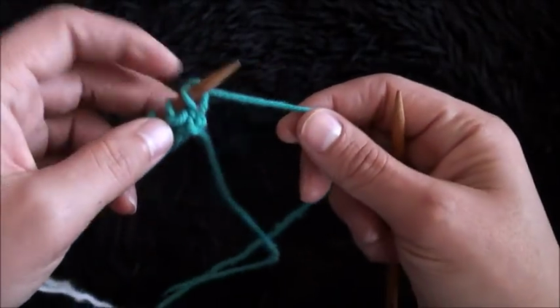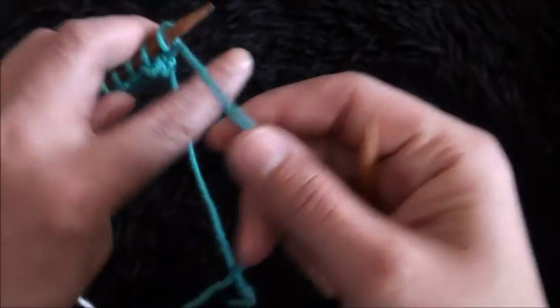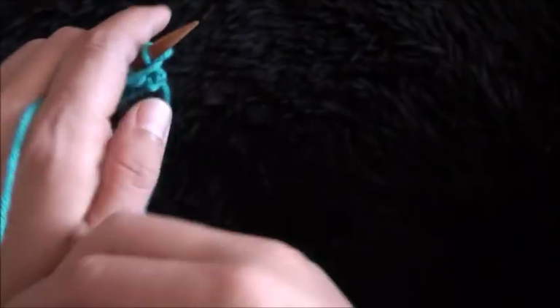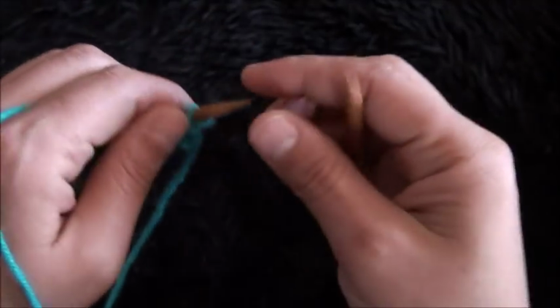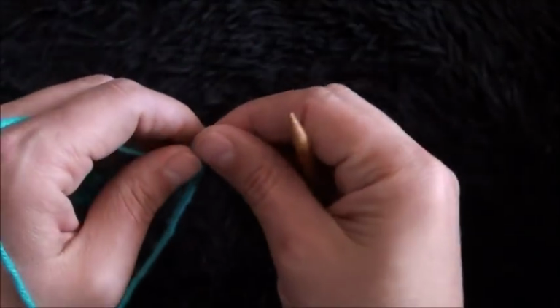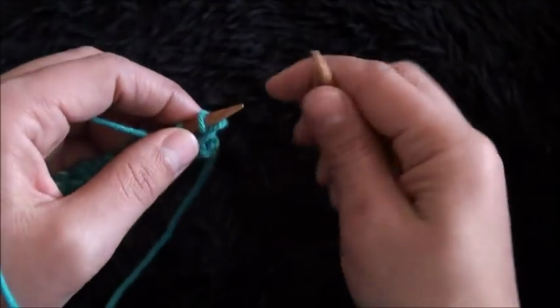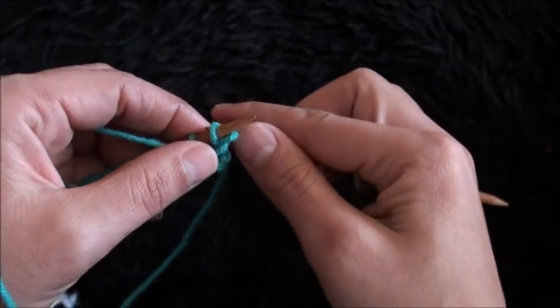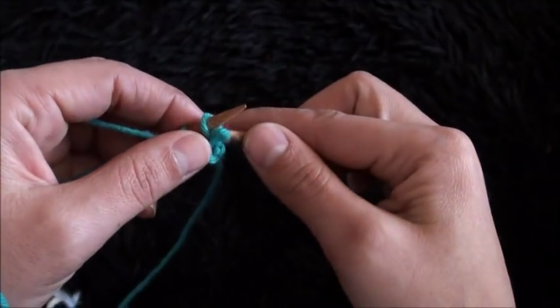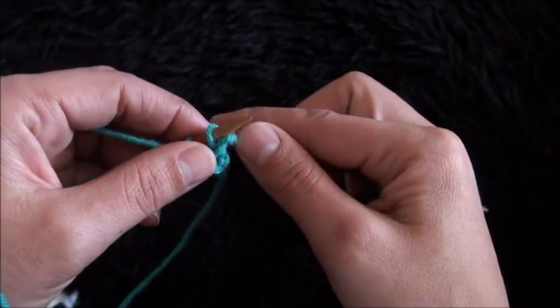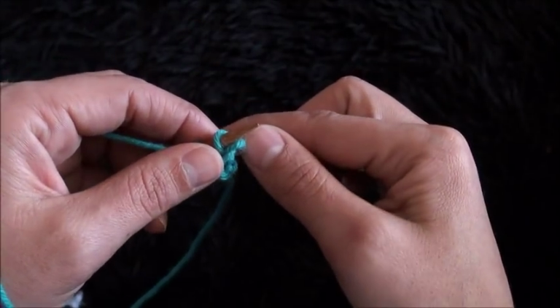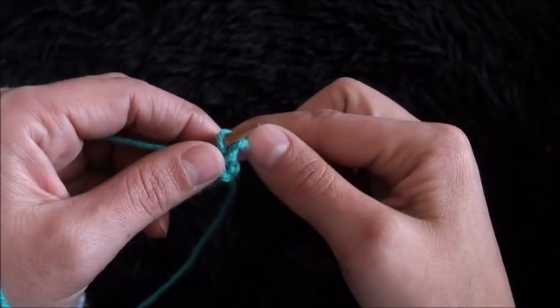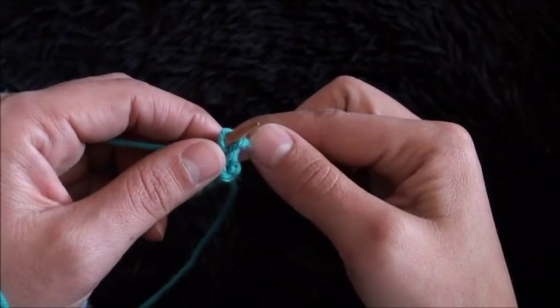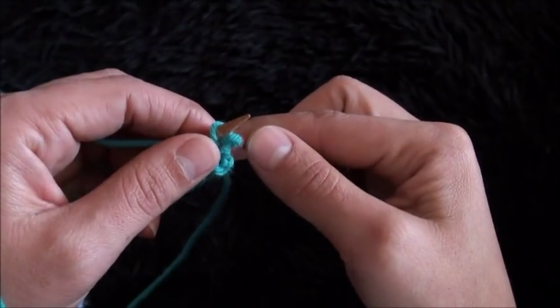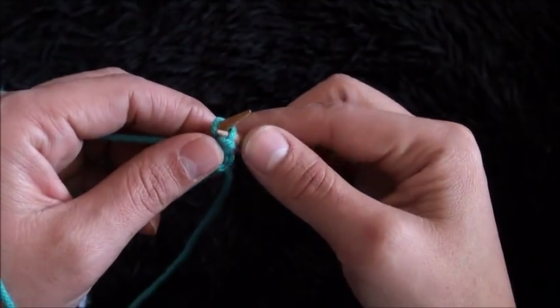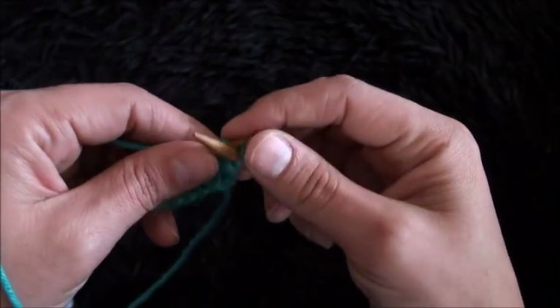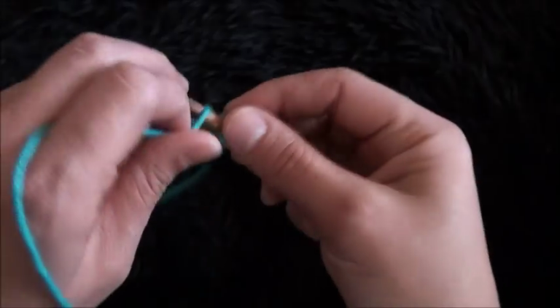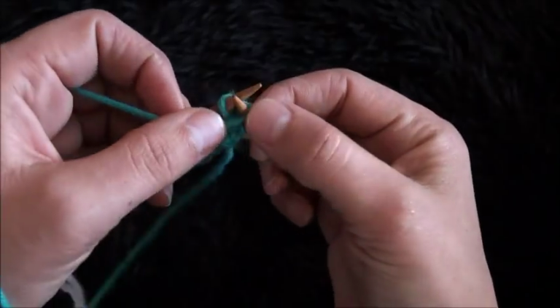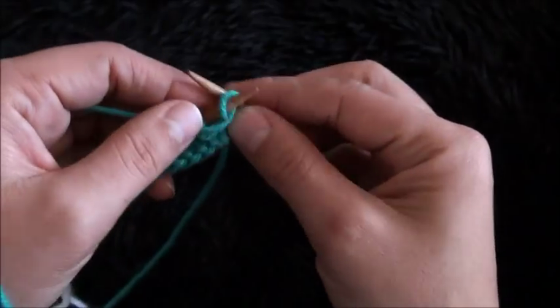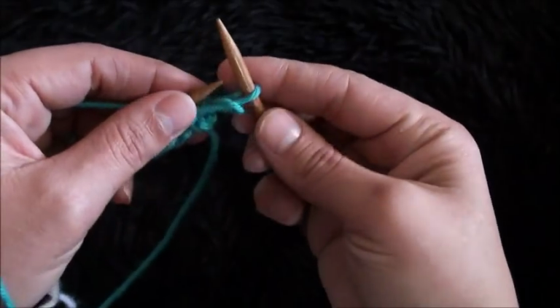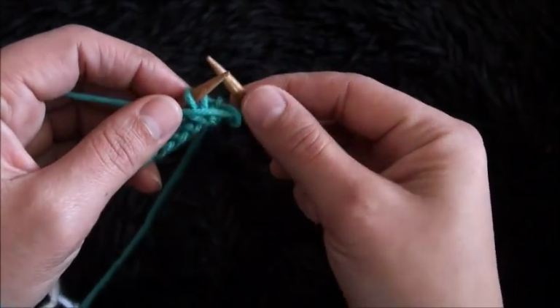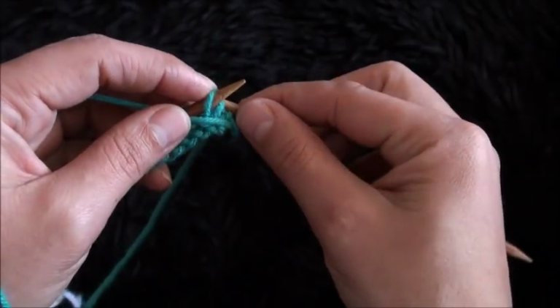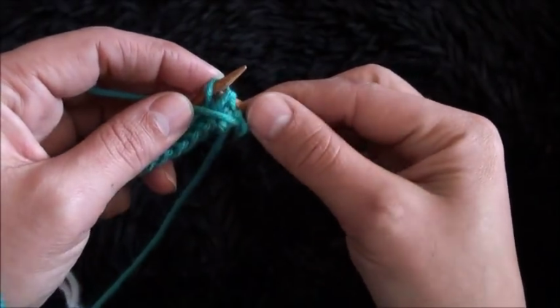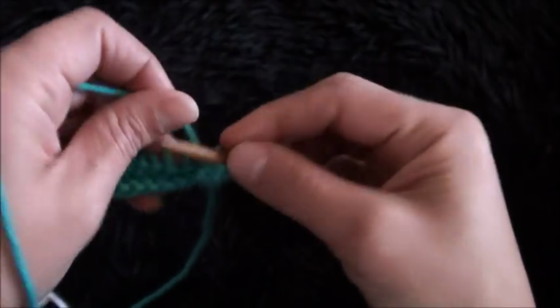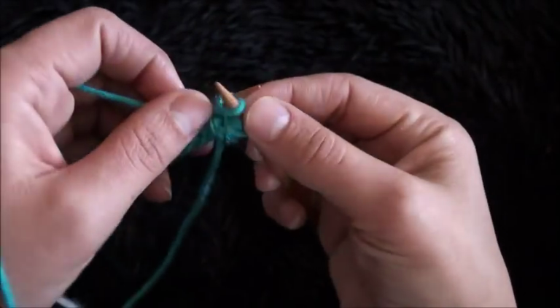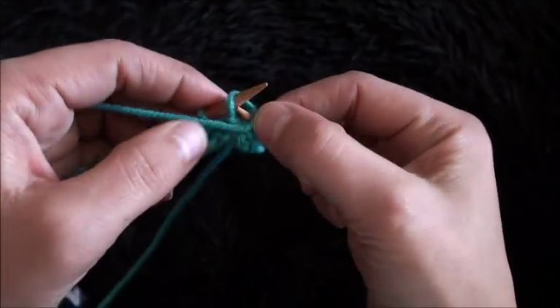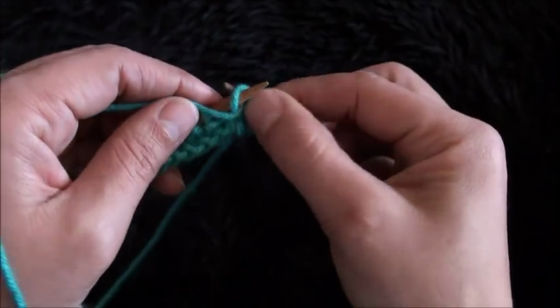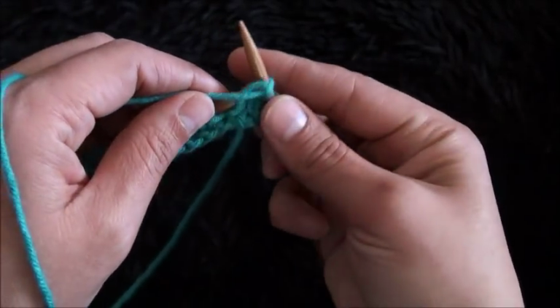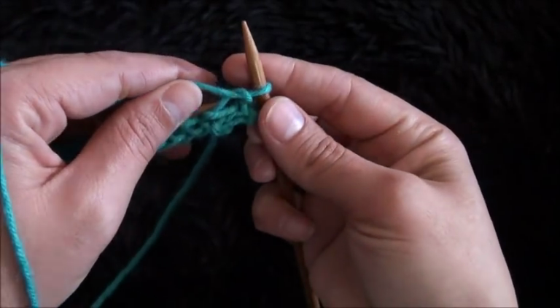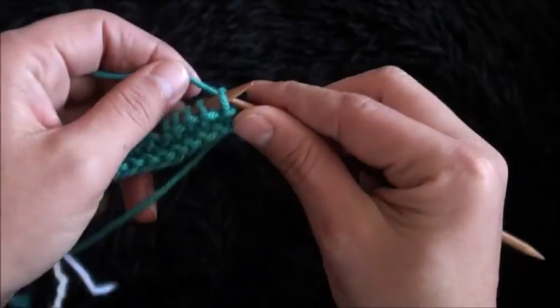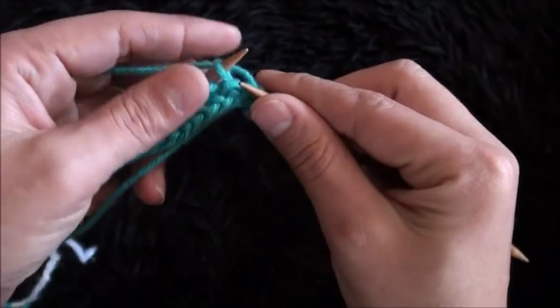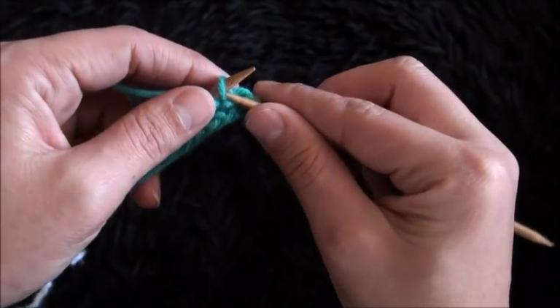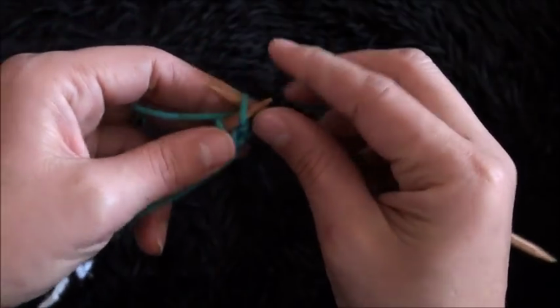Now for row 3, I'll turn my work around, then I'll purl this first stitch, then I'll purl the next stitch, and now I'll knit all the stitches.